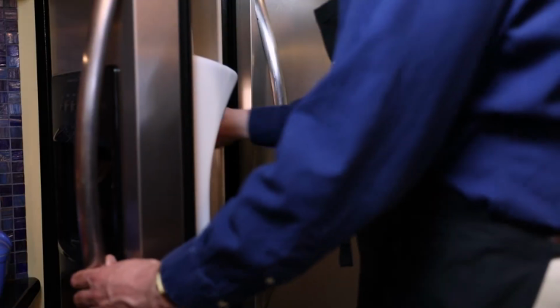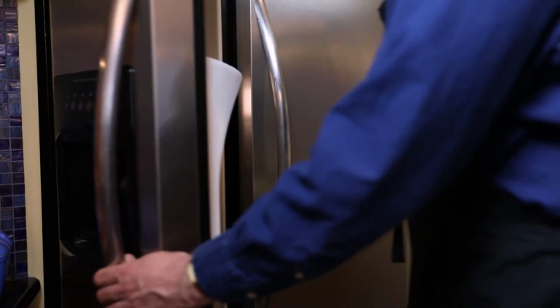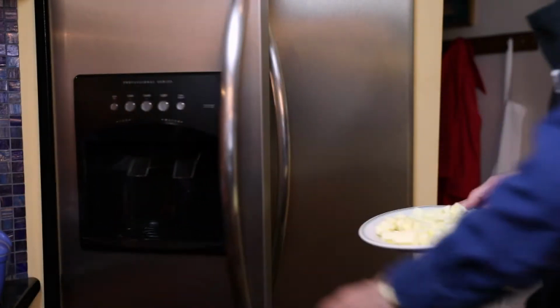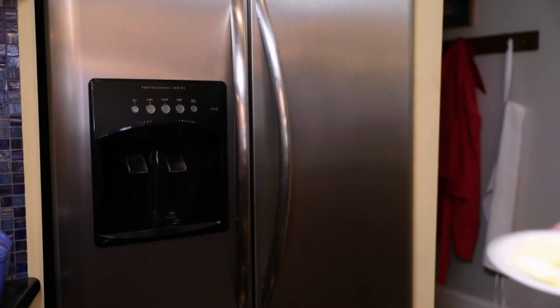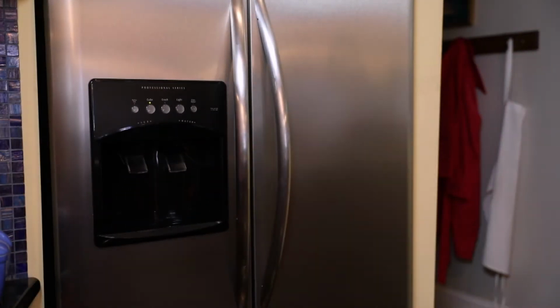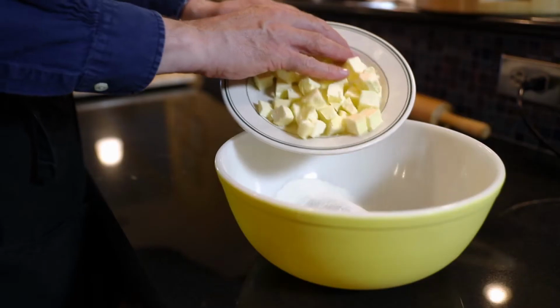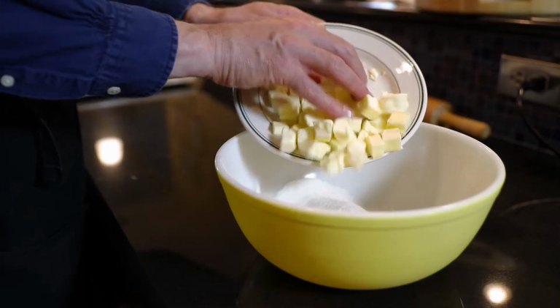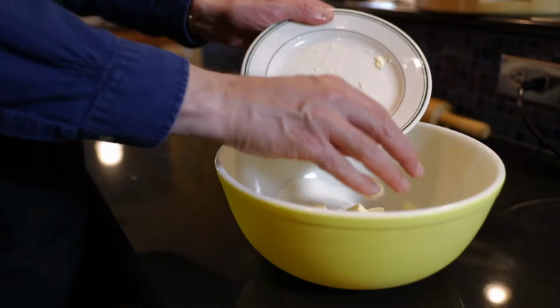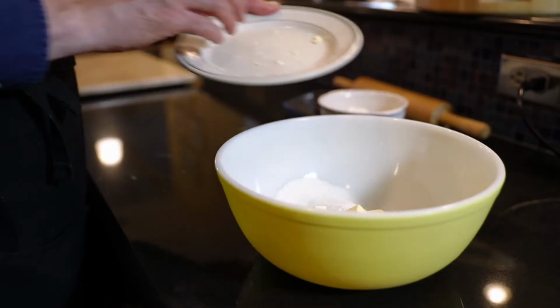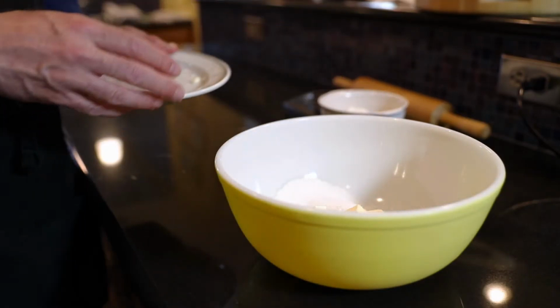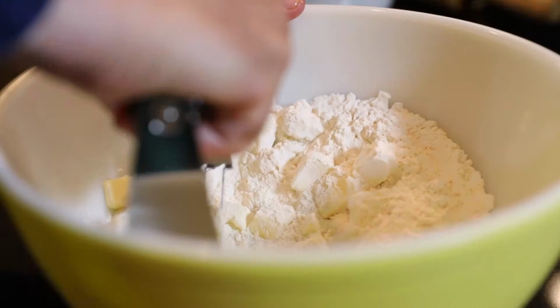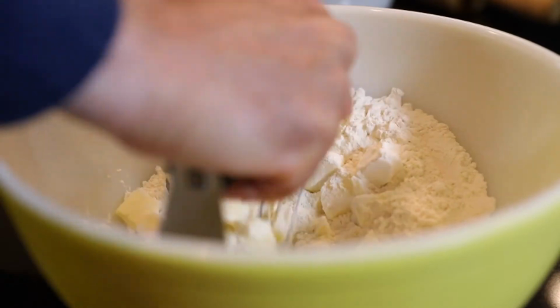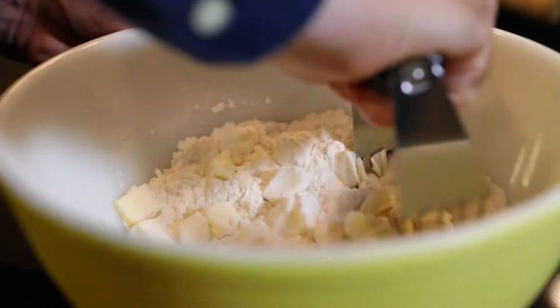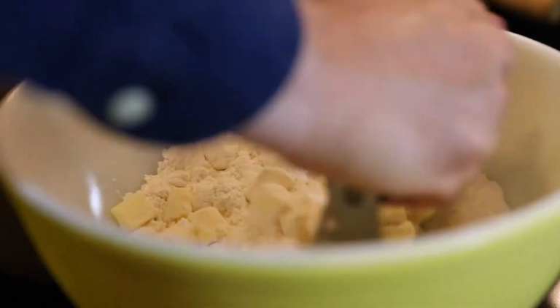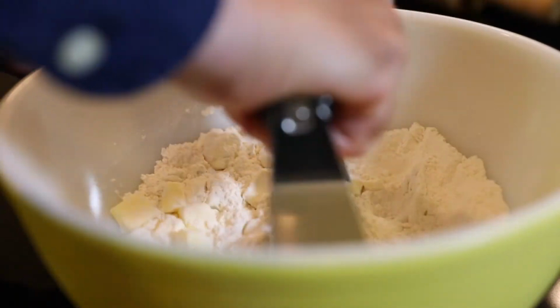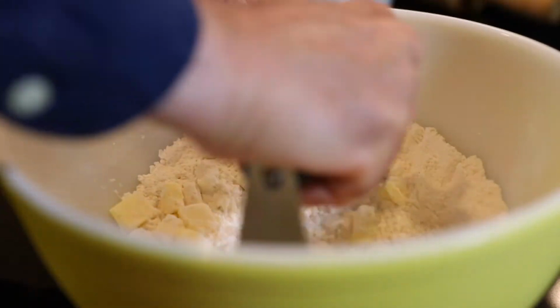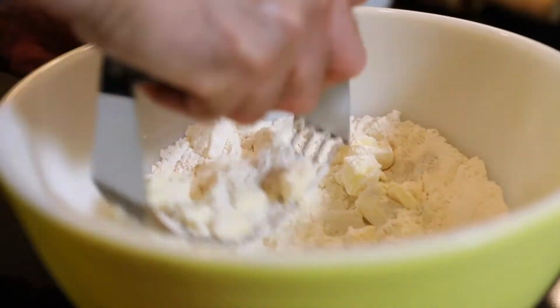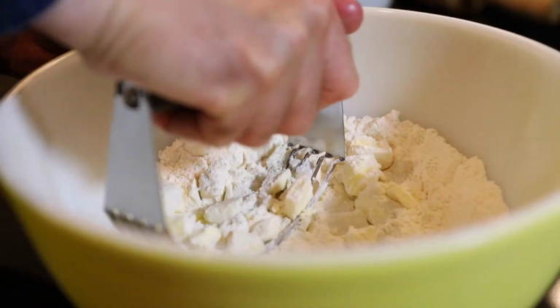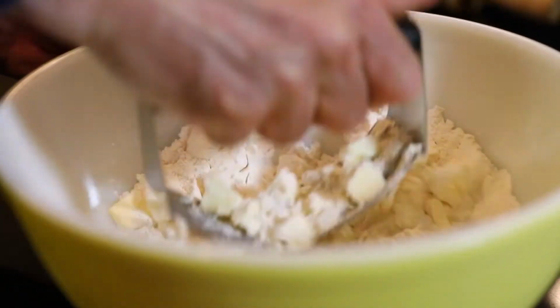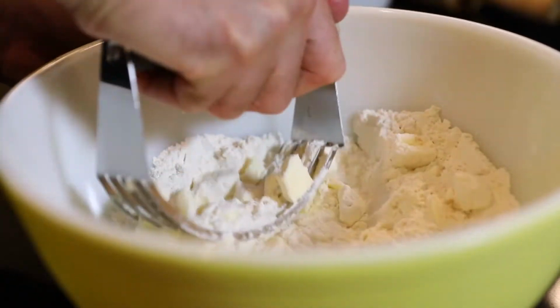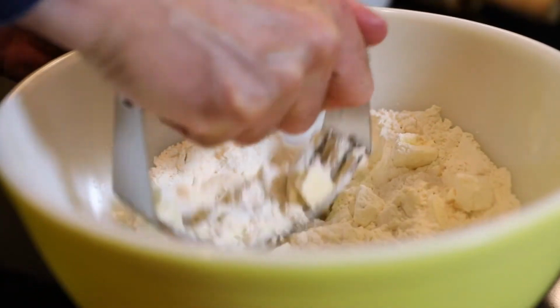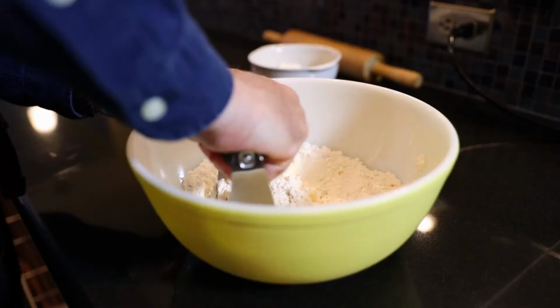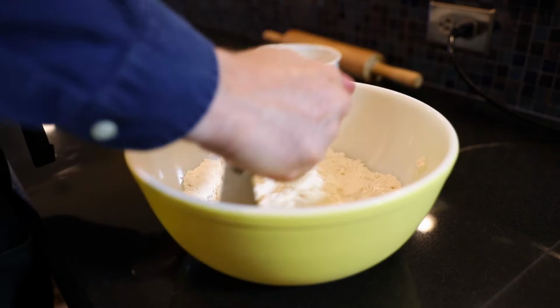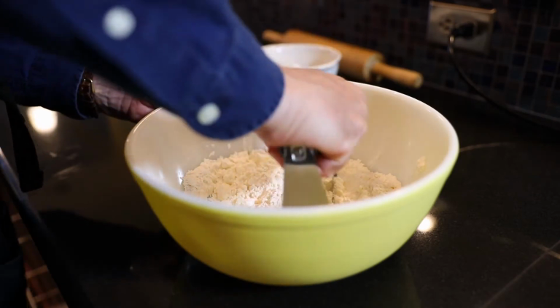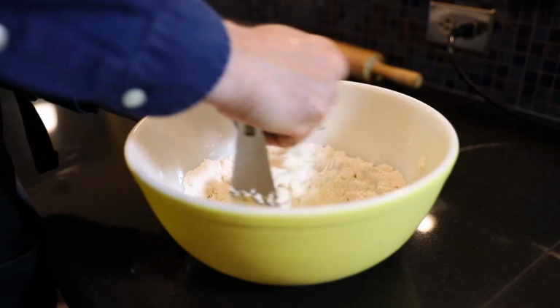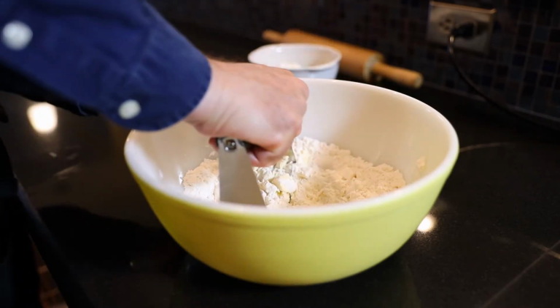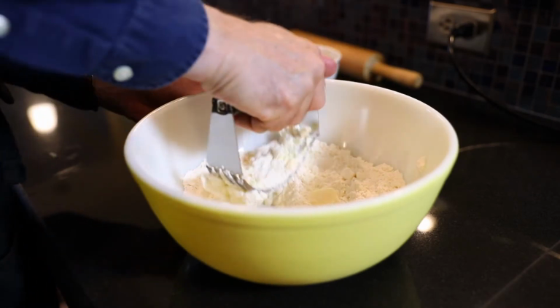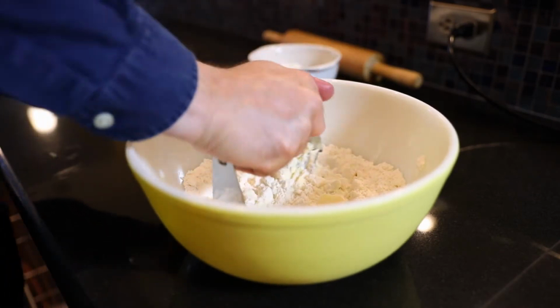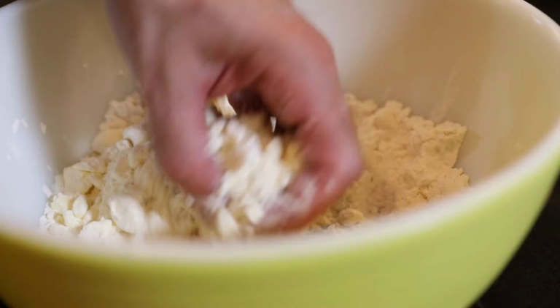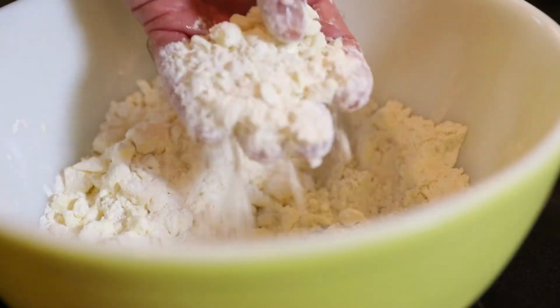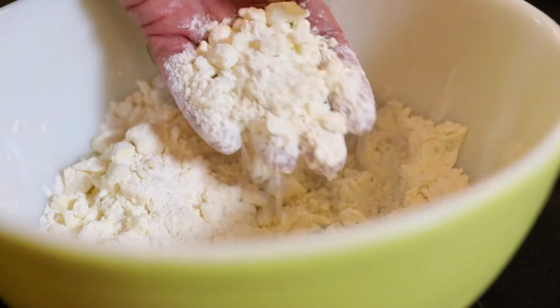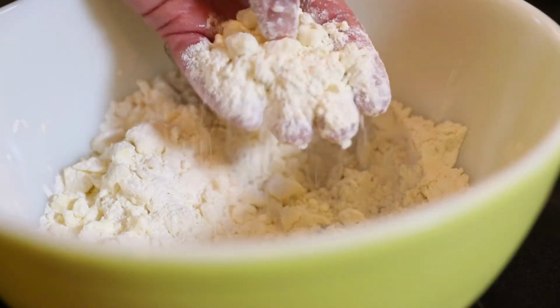Add 10 tablespoons butter, chilled and diced. Using a pastry blender or two knives, cut the butter into the flour, stopping when the mixture looks crumbly but fairly even, about the size of a large pea.